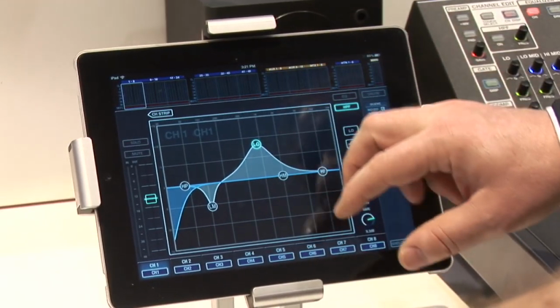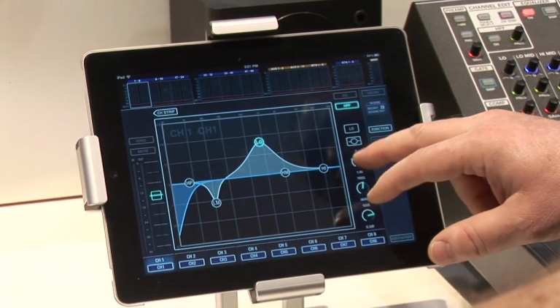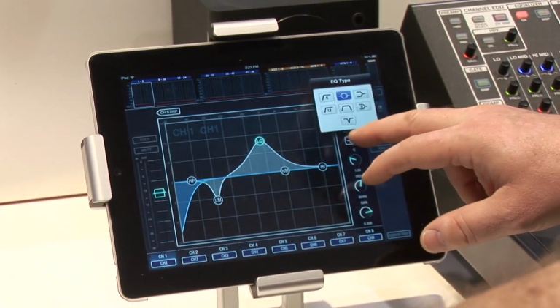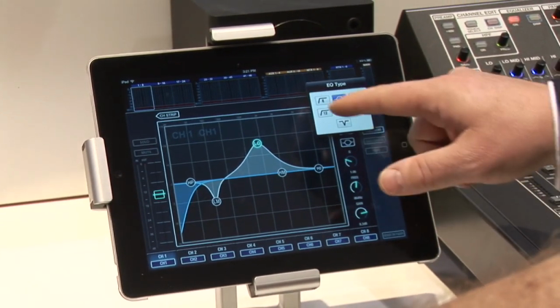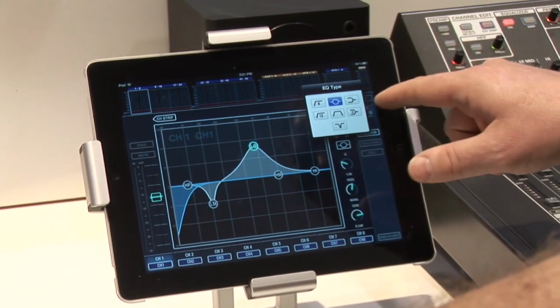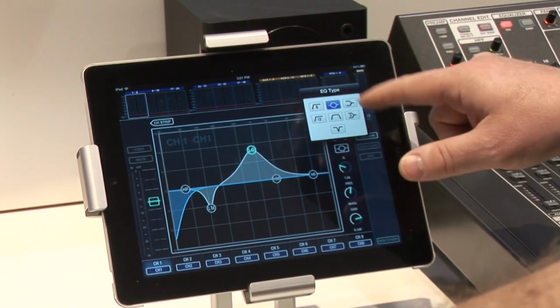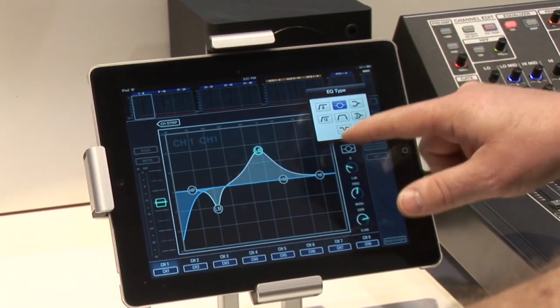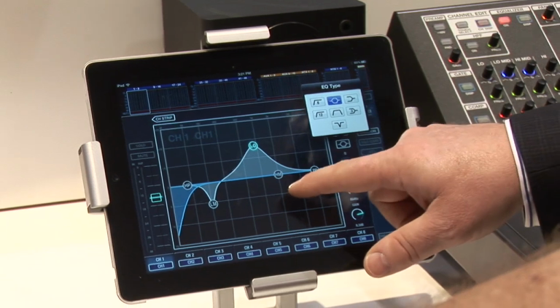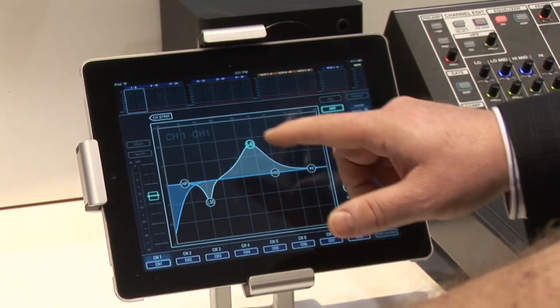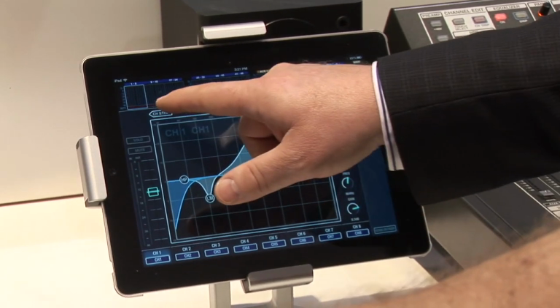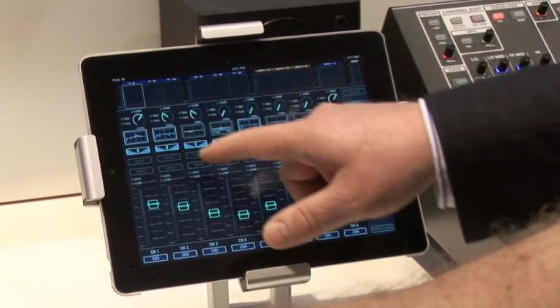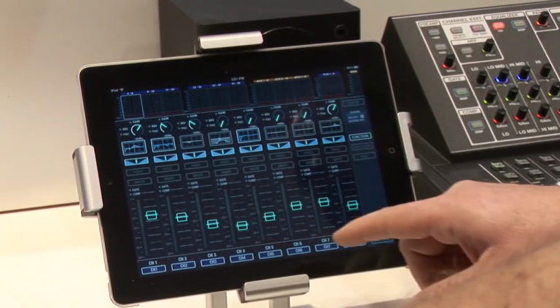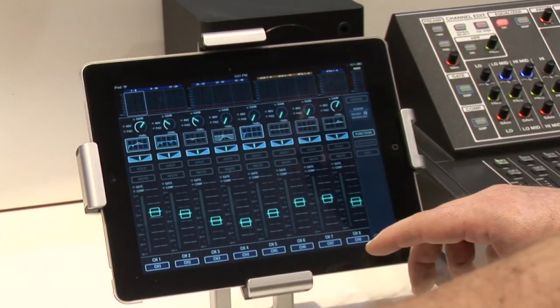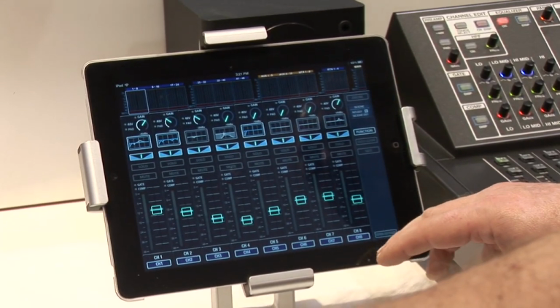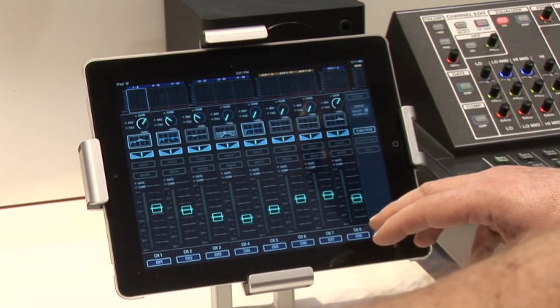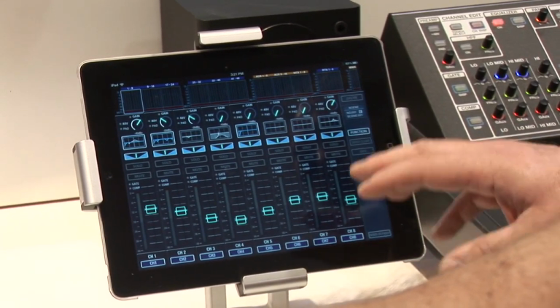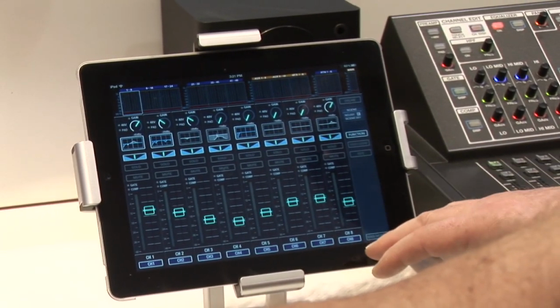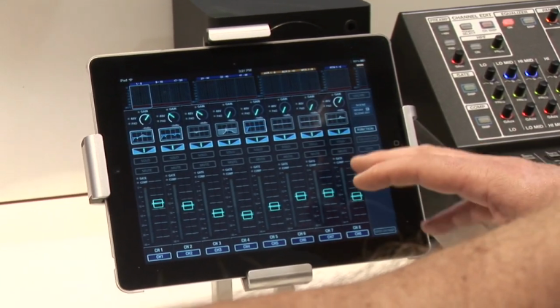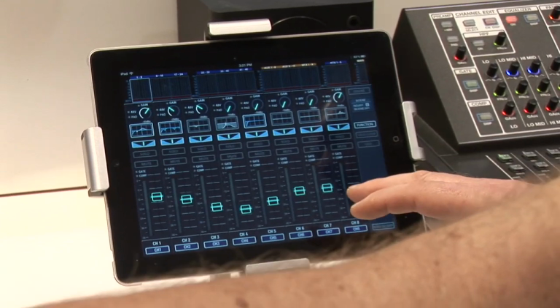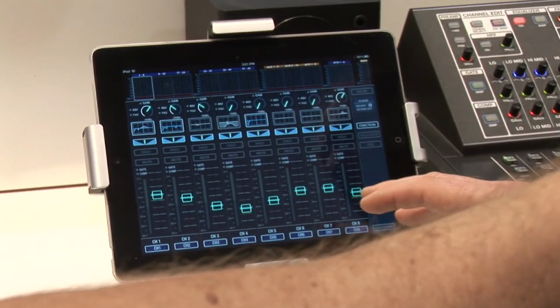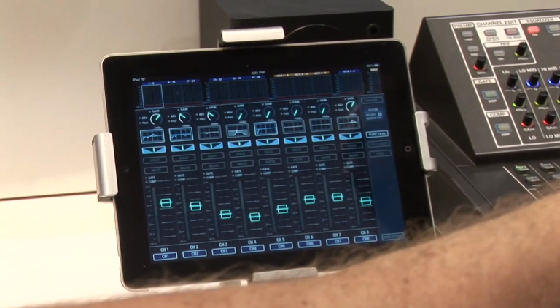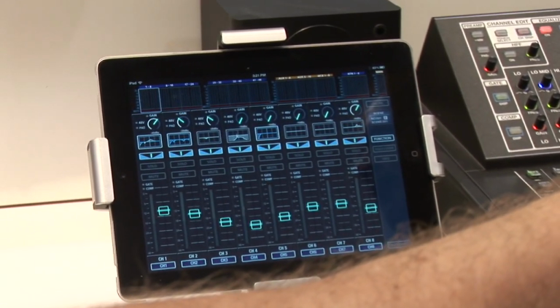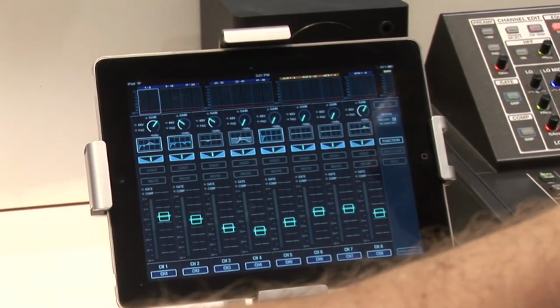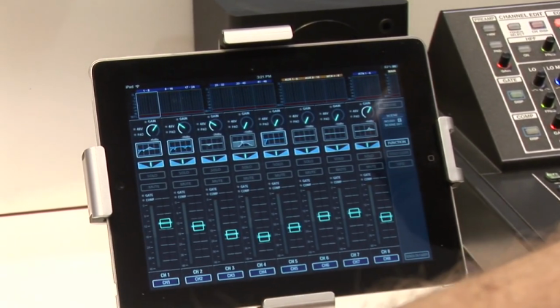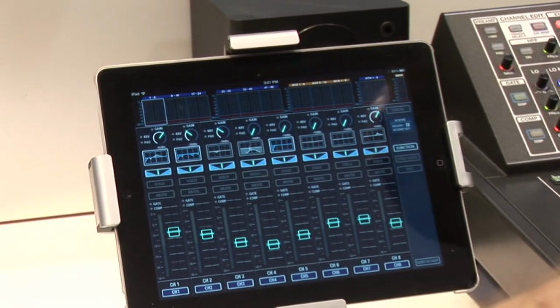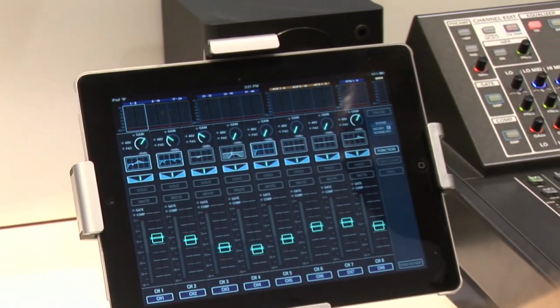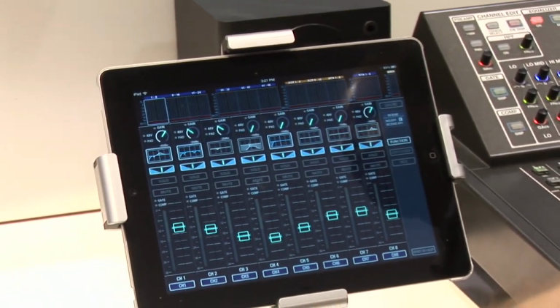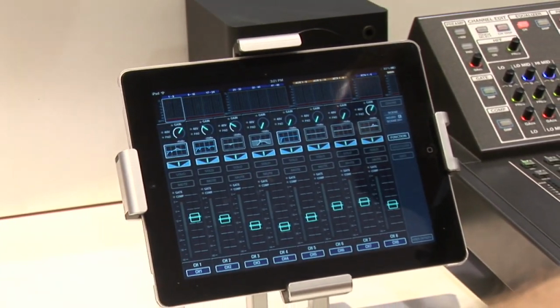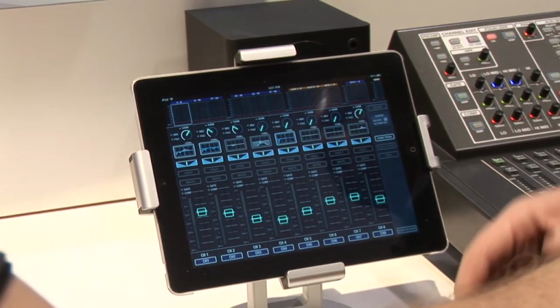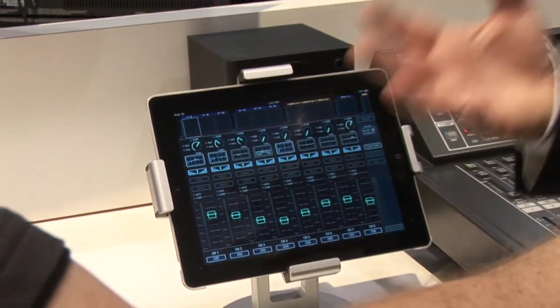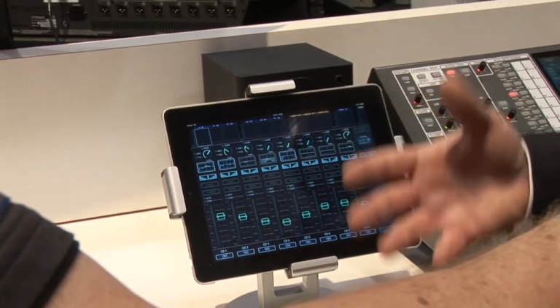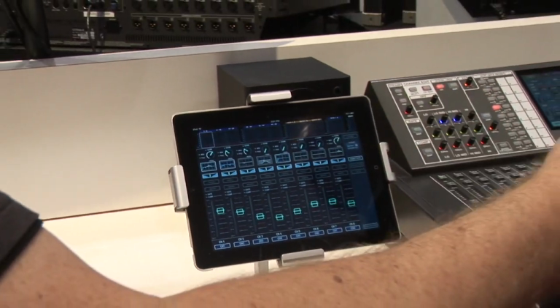EQ is included too — being able to adjust your EQ levels, frequency, and types of filters that you need. This is really a first edition; we'll have some graphic EQs and sends on faders as well. It really is the first edition to say, okay, the iPad is finally here for us.